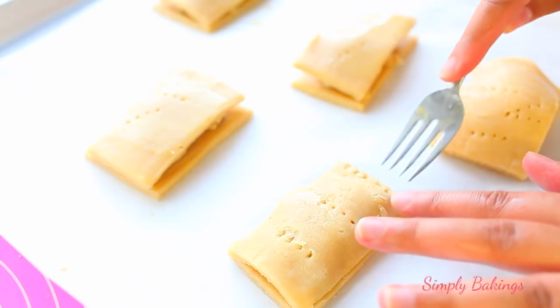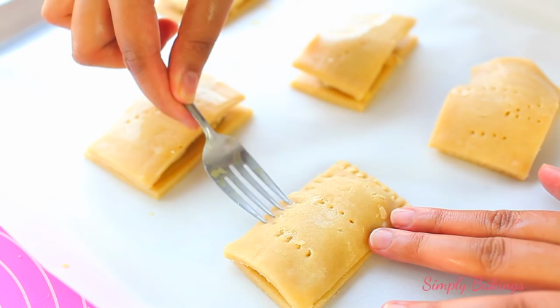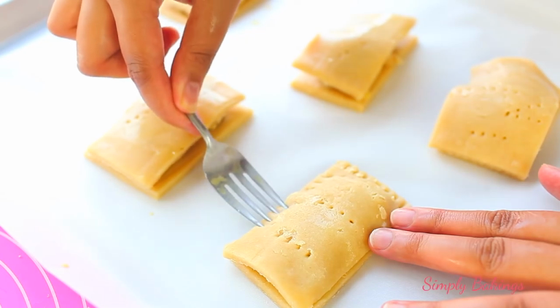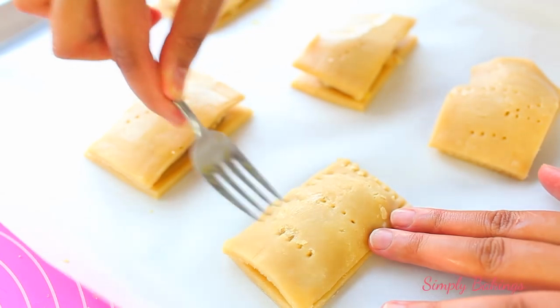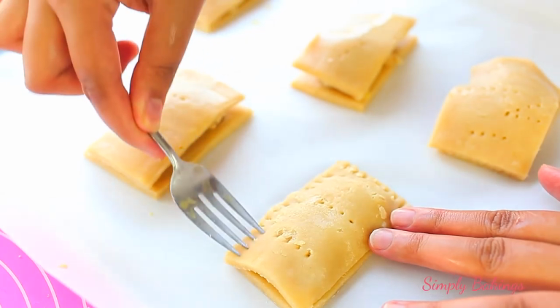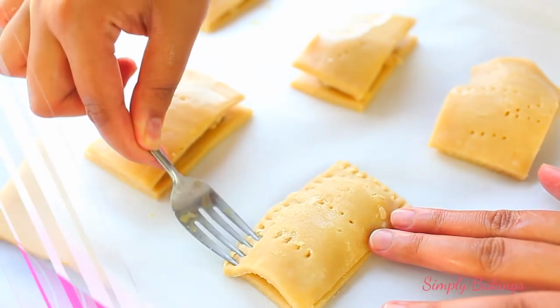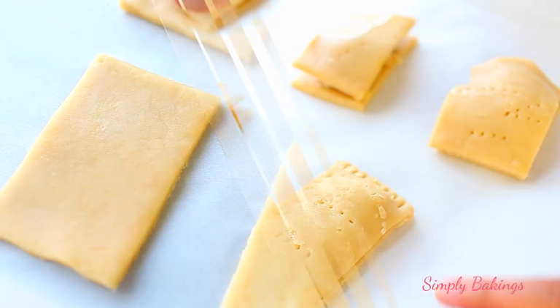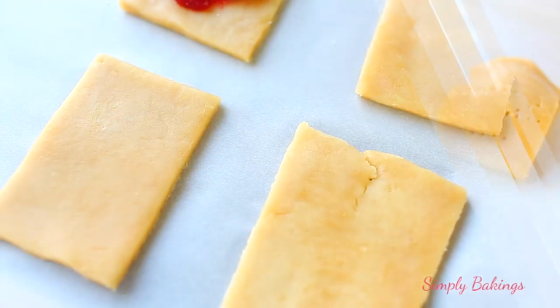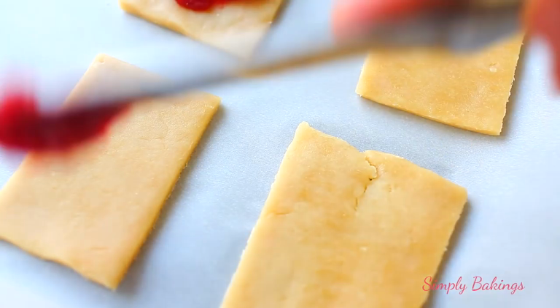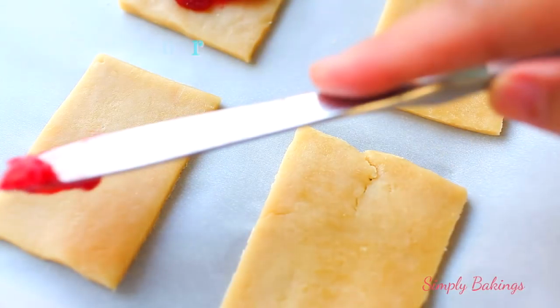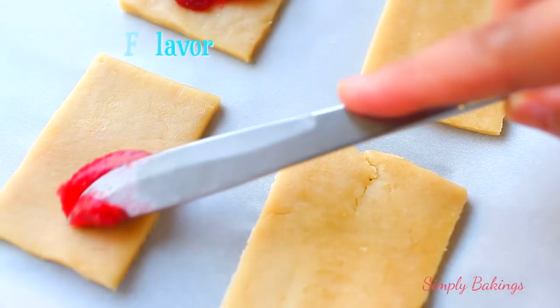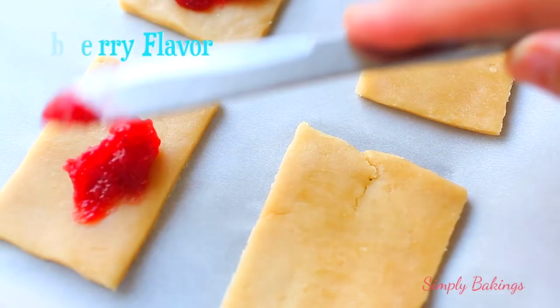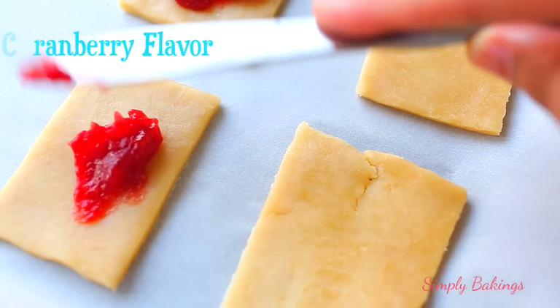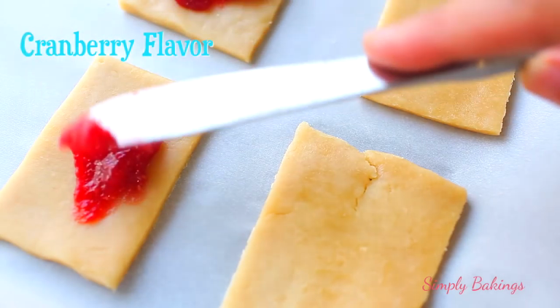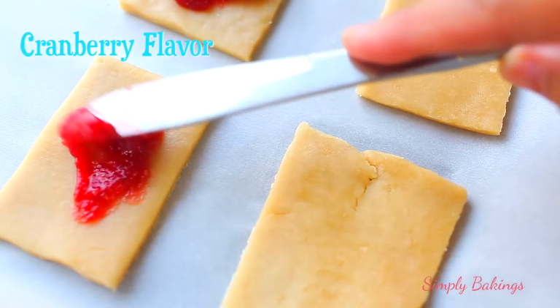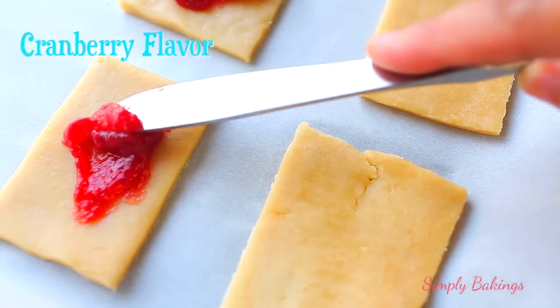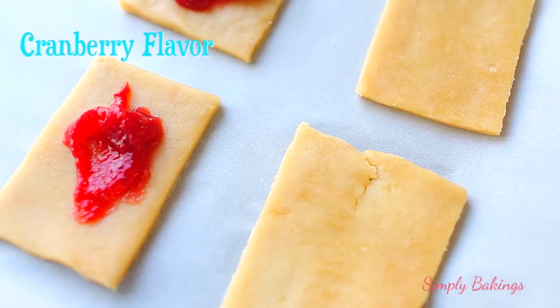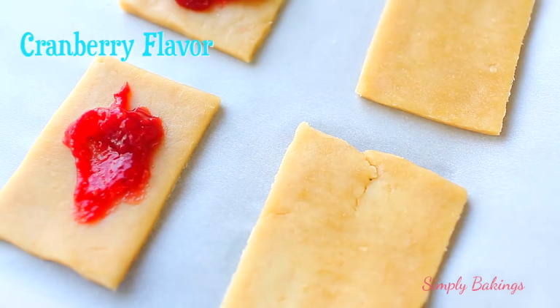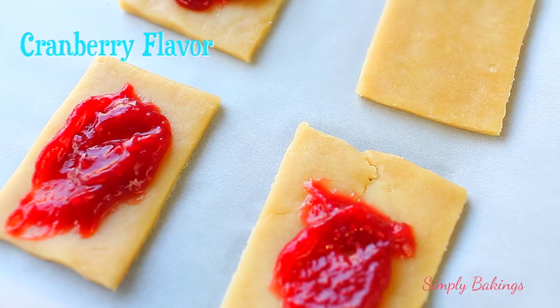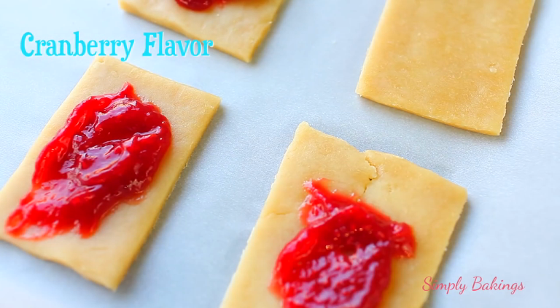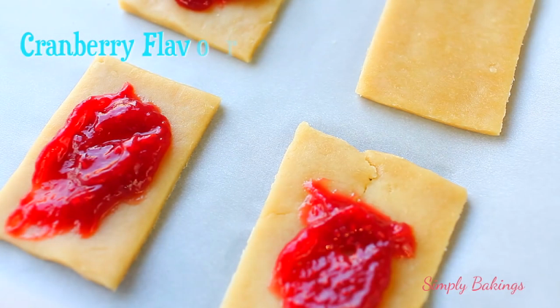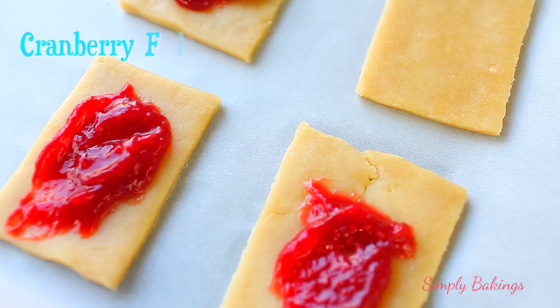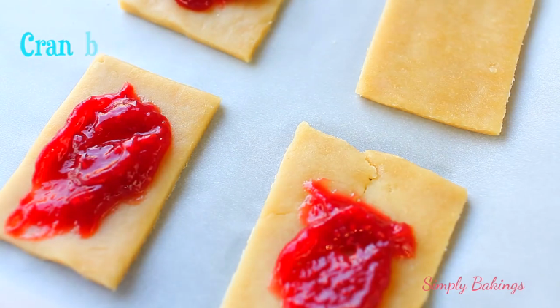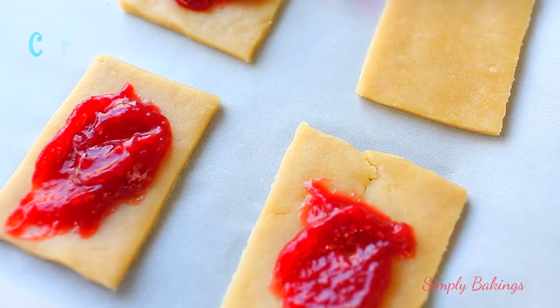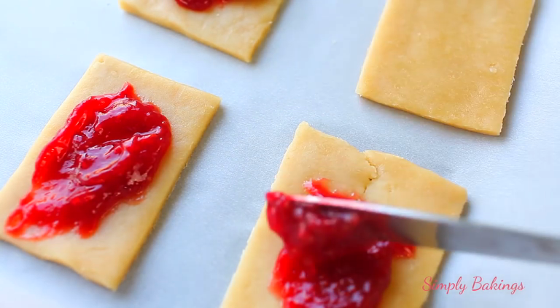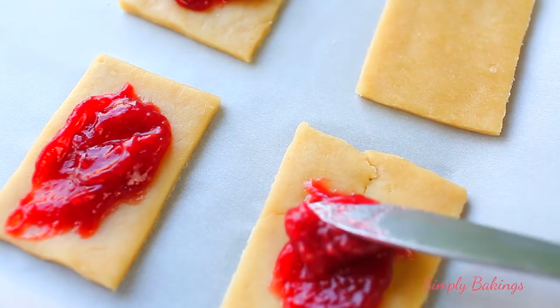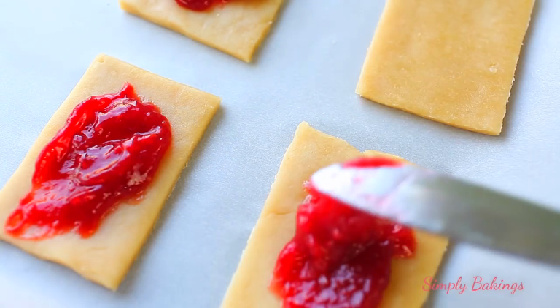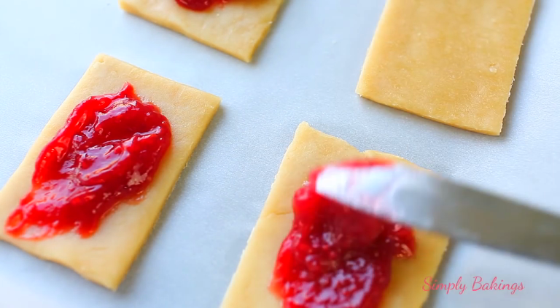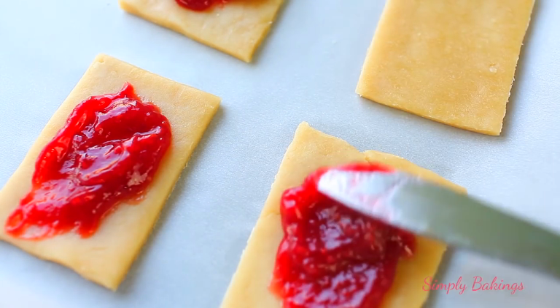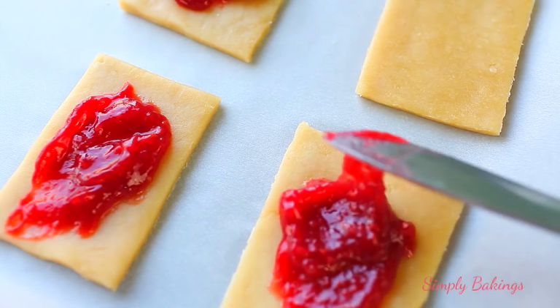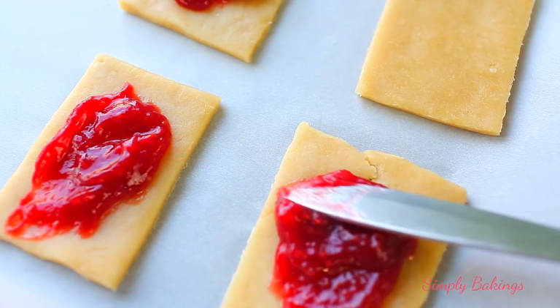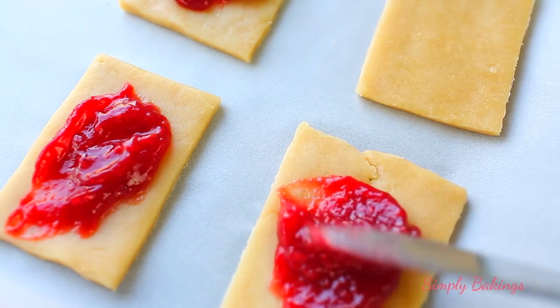For the cranberry flavor, all you need is one jar of cranberry jam — and you're not going to use the whole thing. Do exactly what we've been doing before.